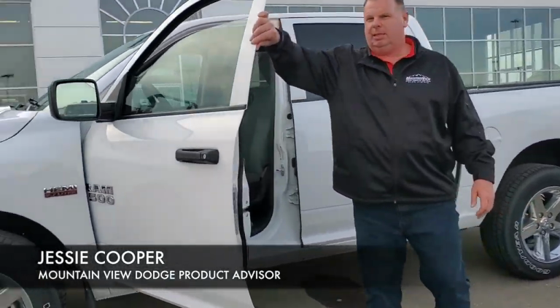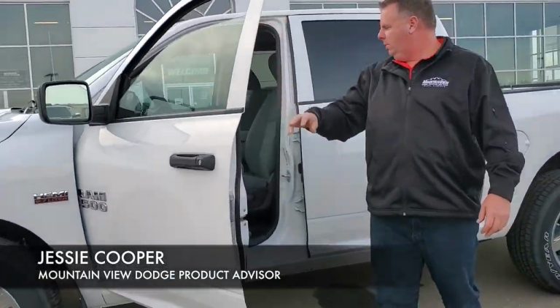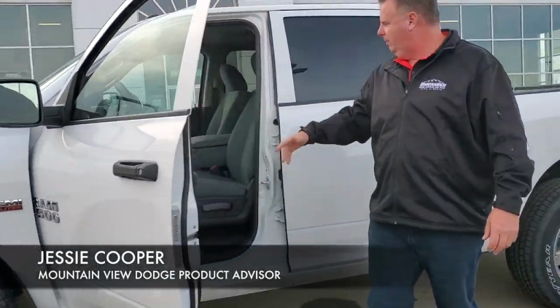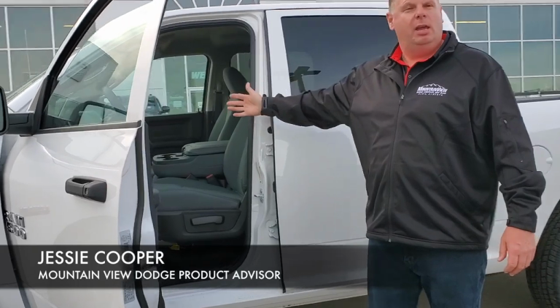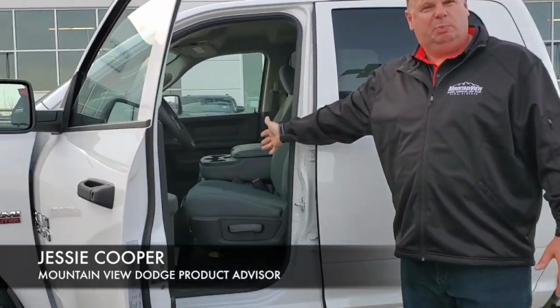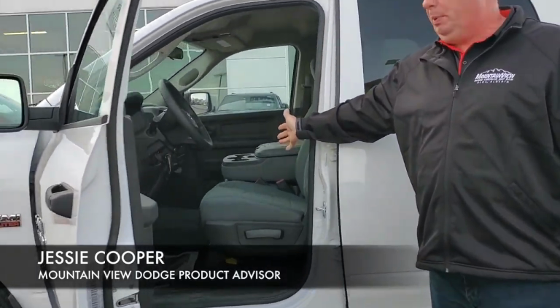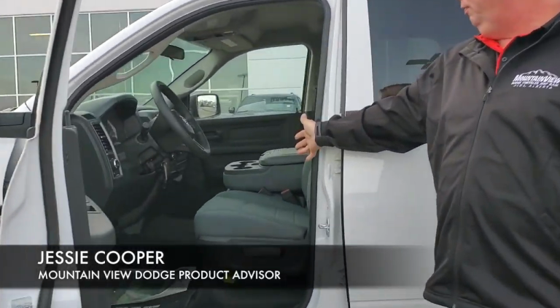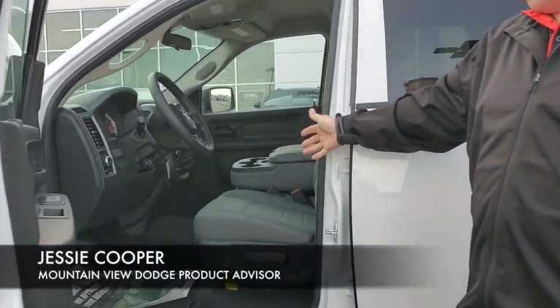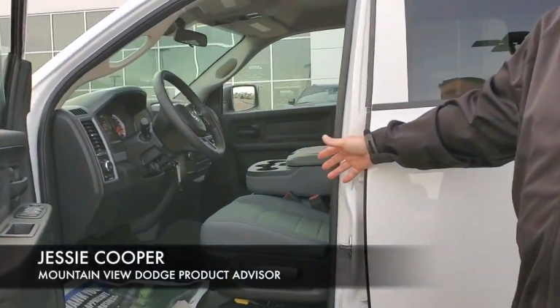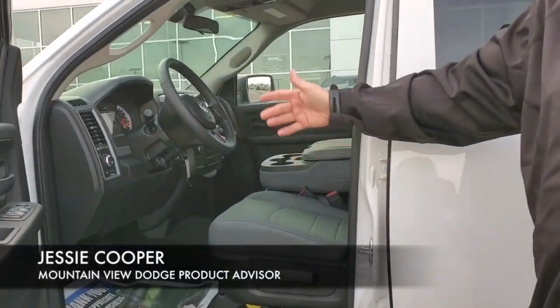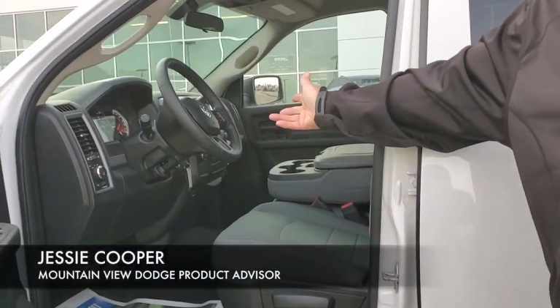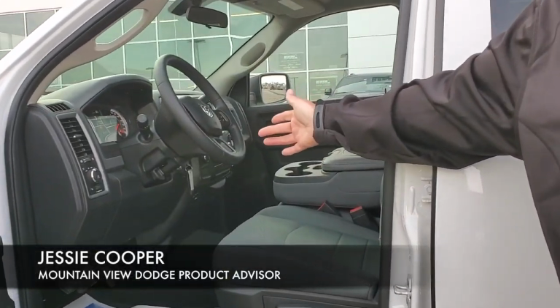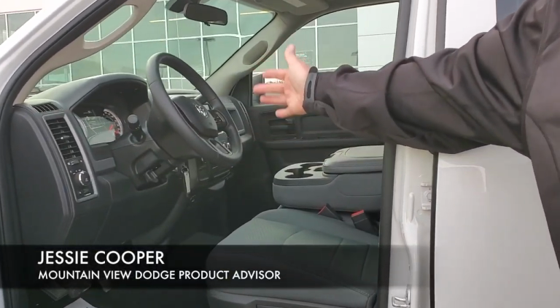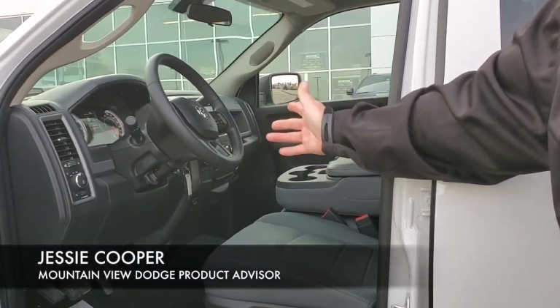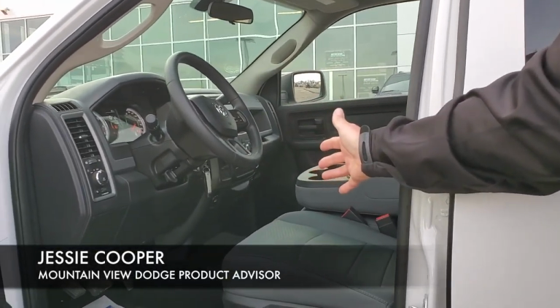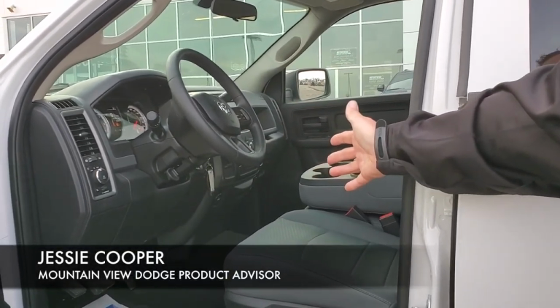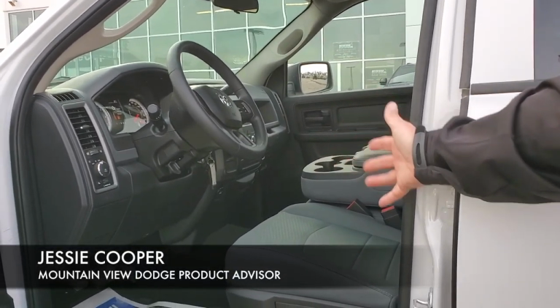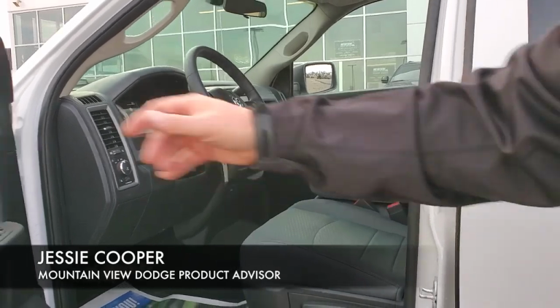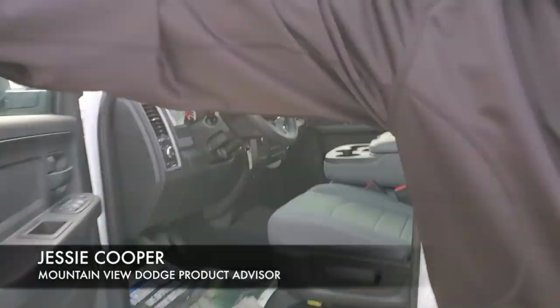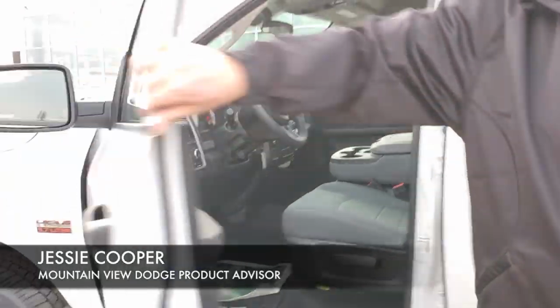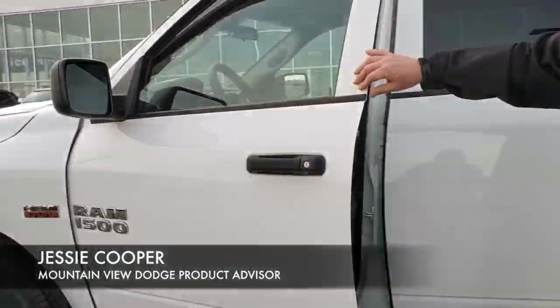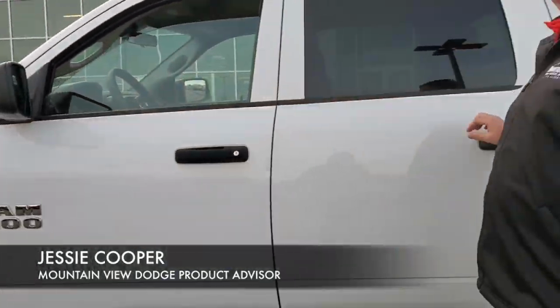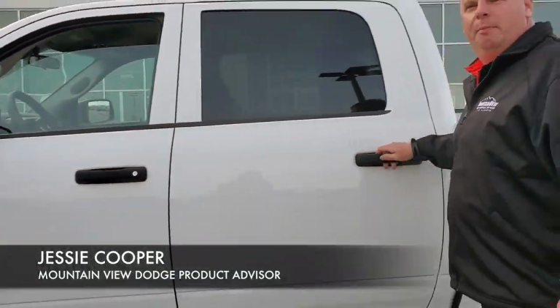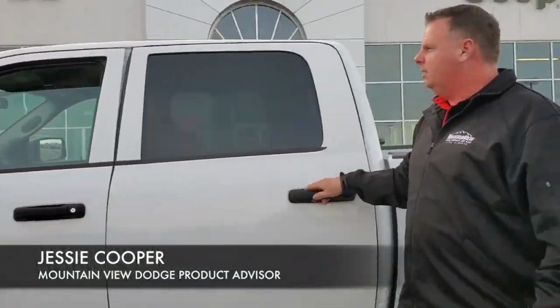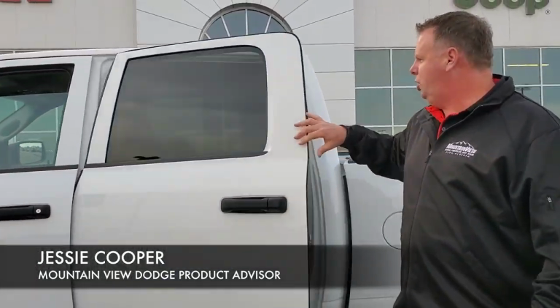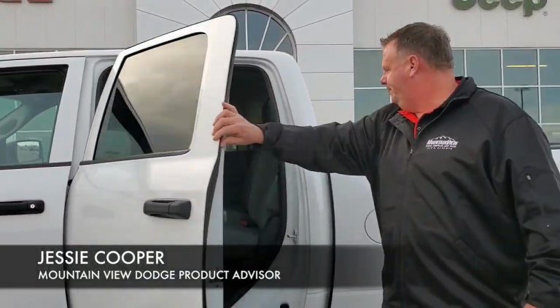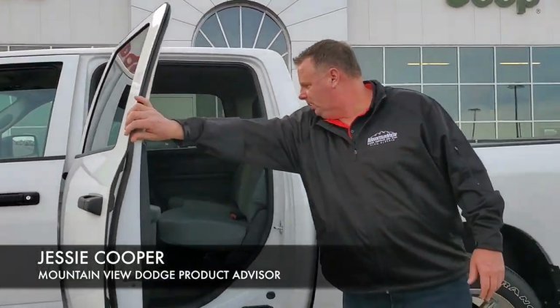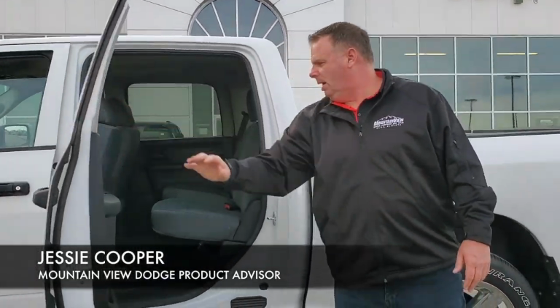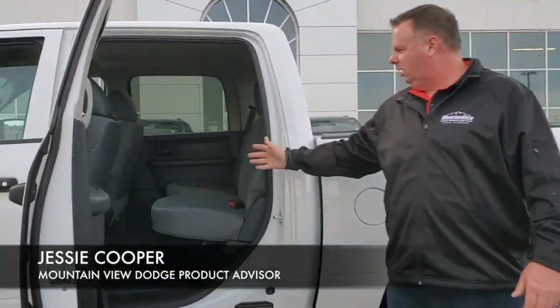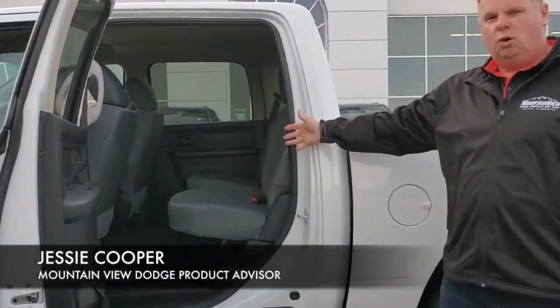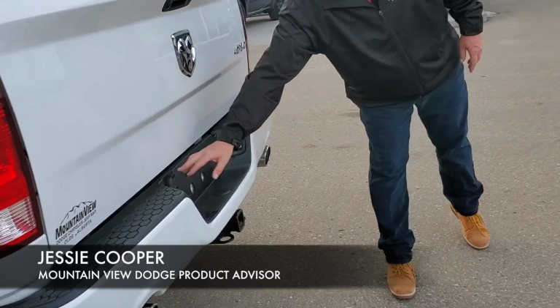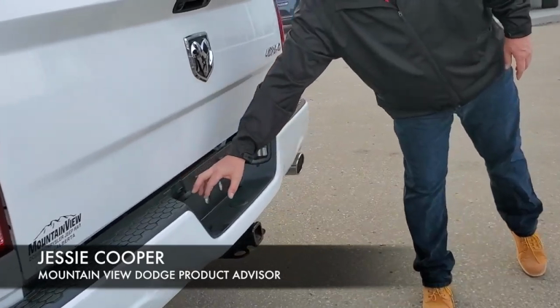Inside we have the split bench front seat. Nice and clean. 1900 kilometres on this truck. It is in amazing shape — nice and clean, no rips, no tears.